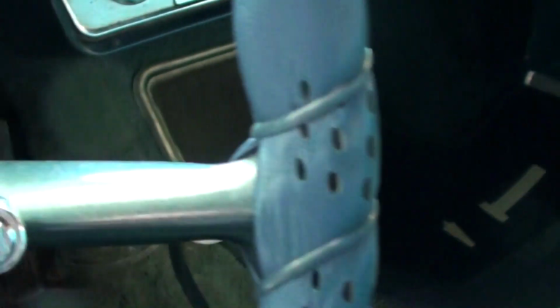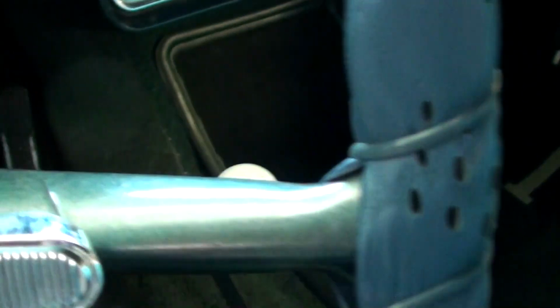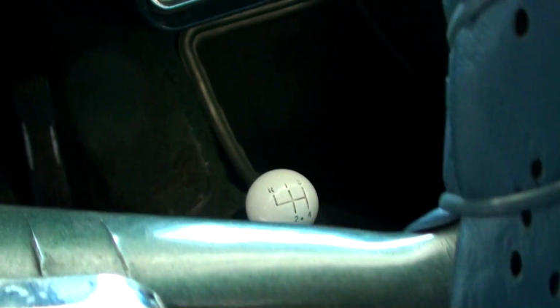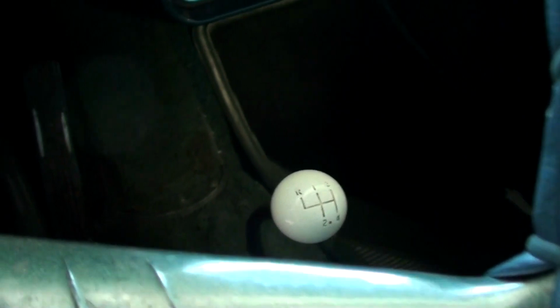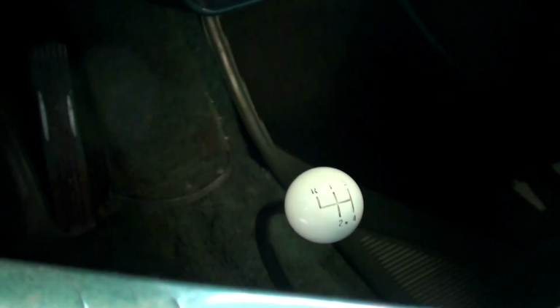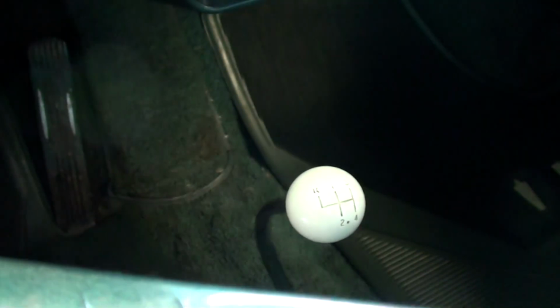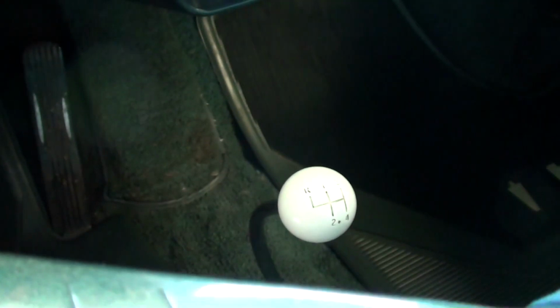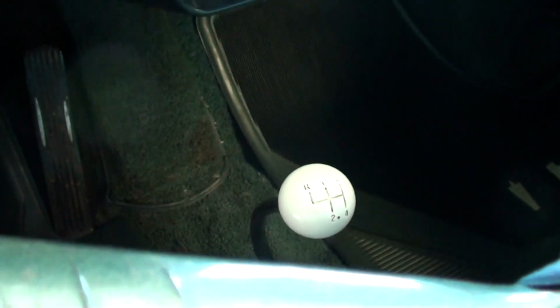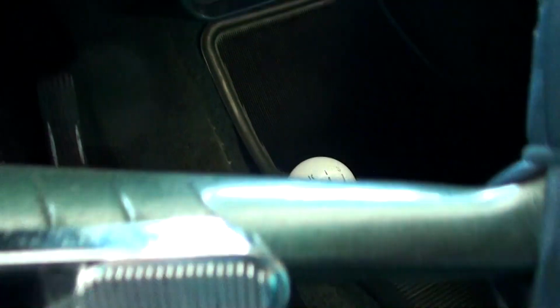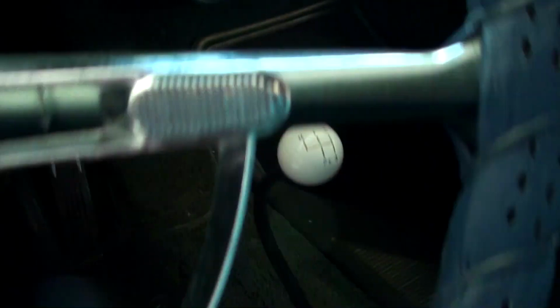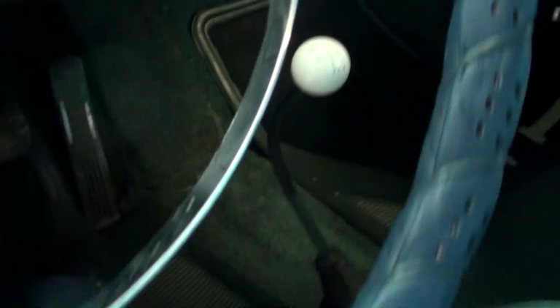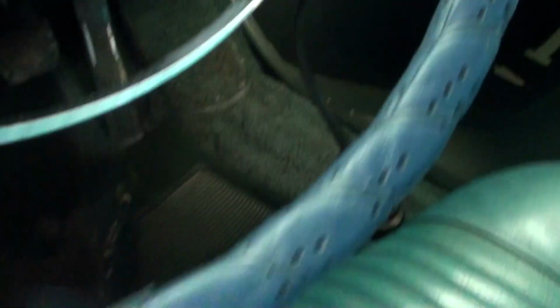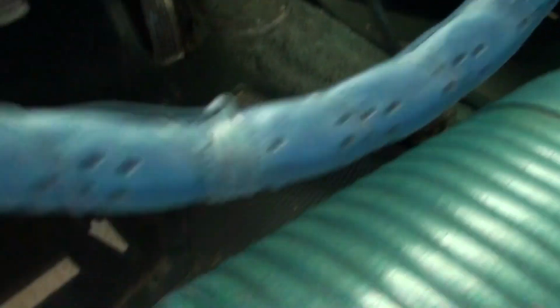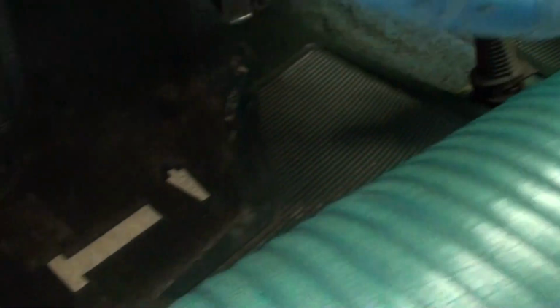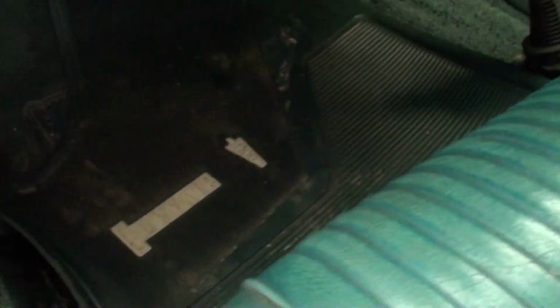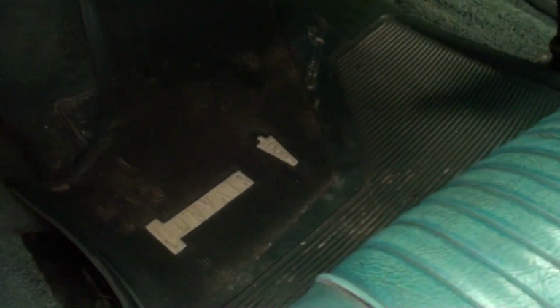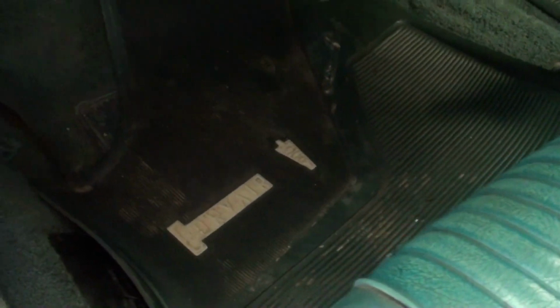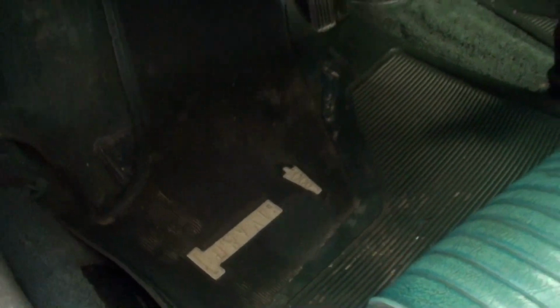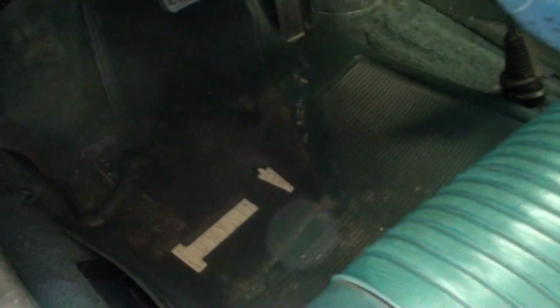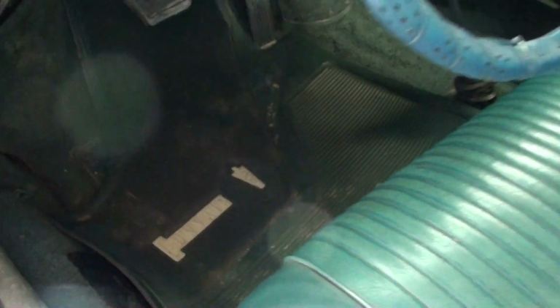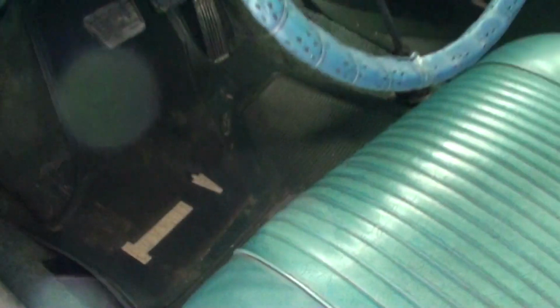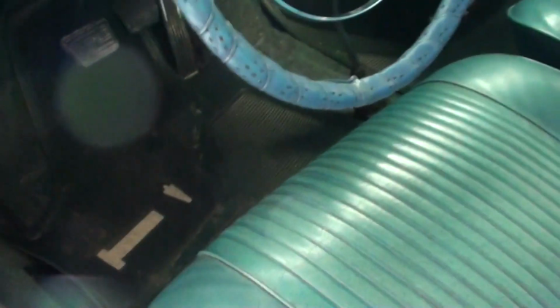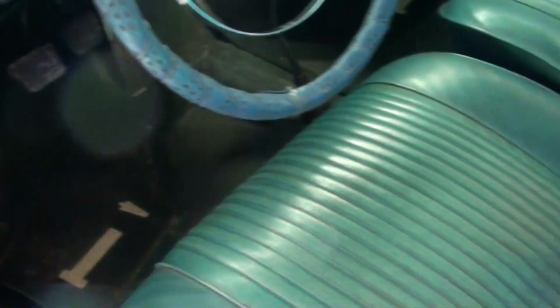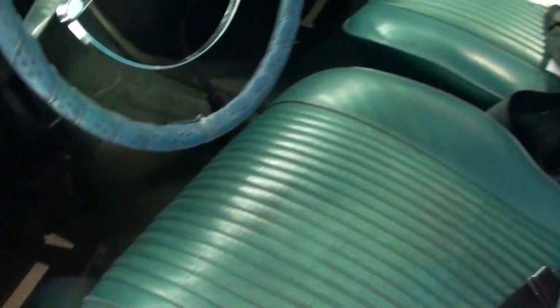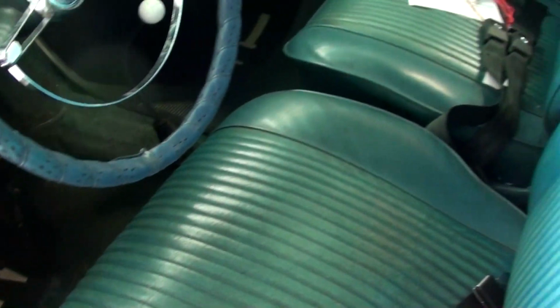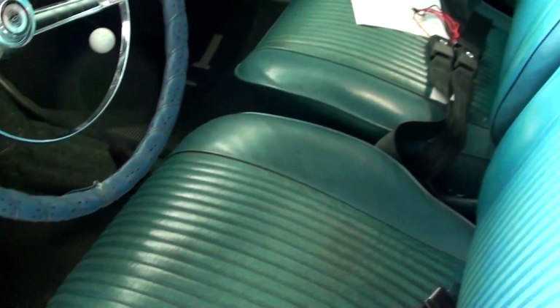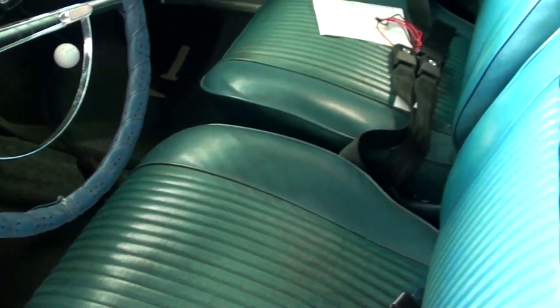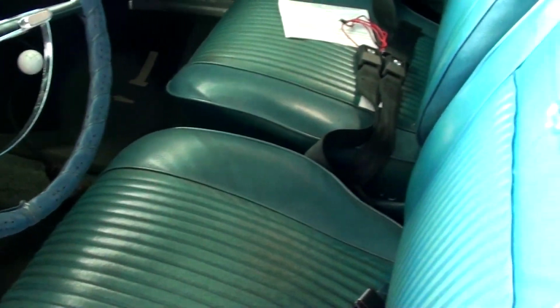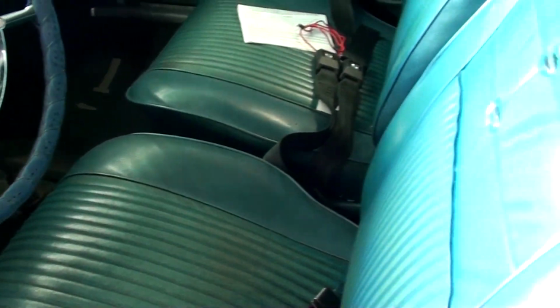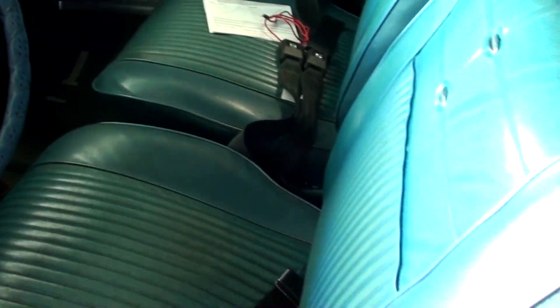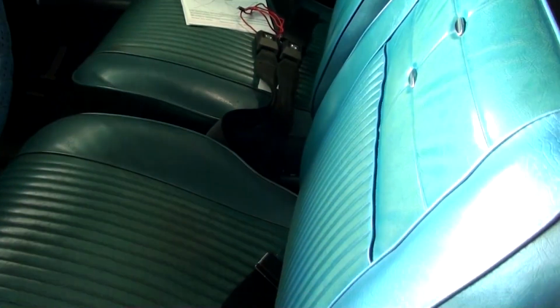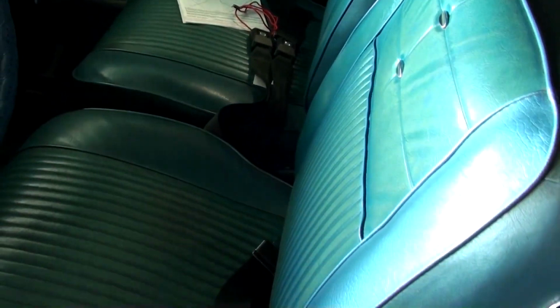It is a four-speed manual. I mean, it's in really nice condition — I believe that interior is all original, just really well kept.